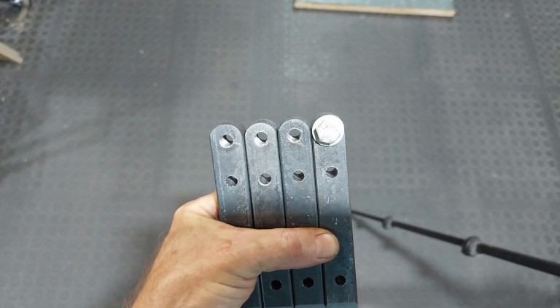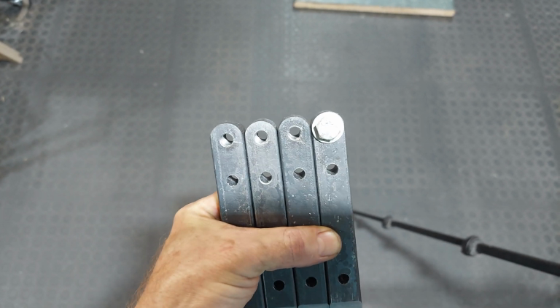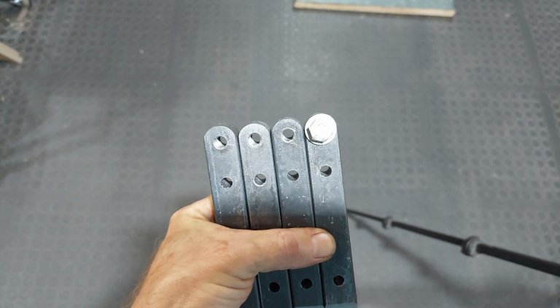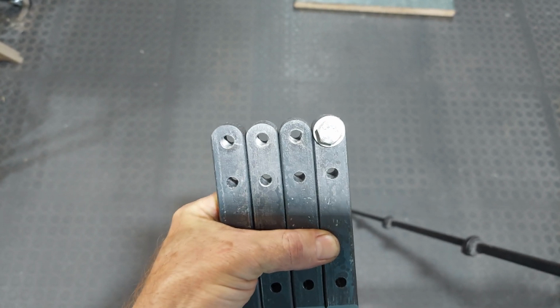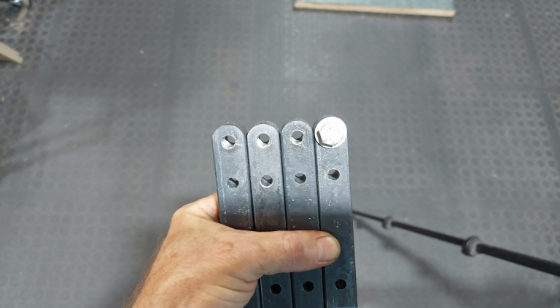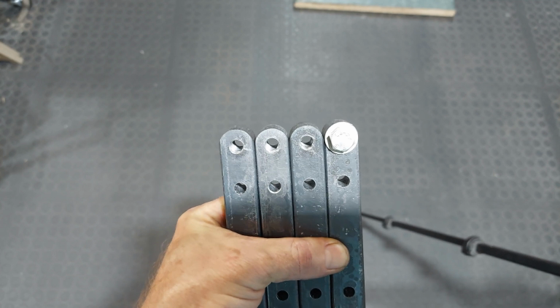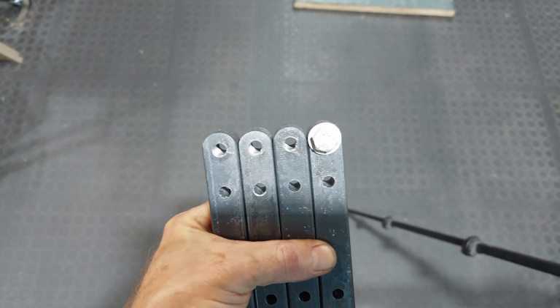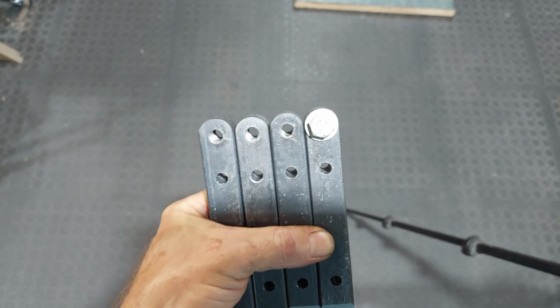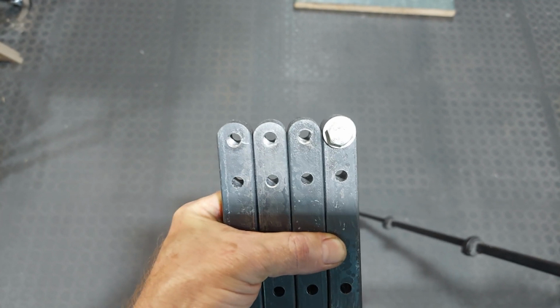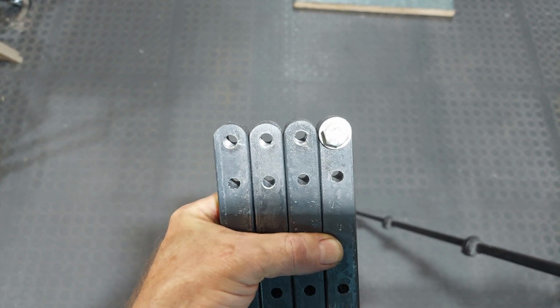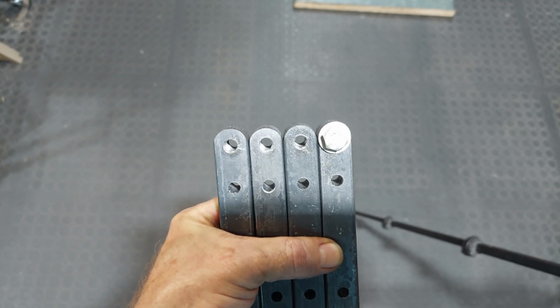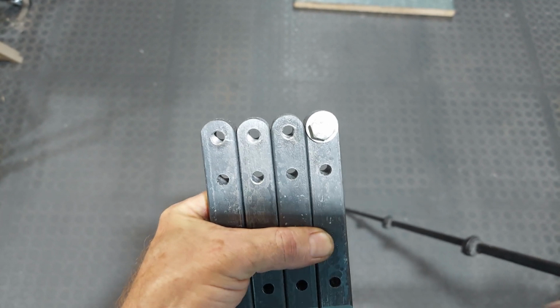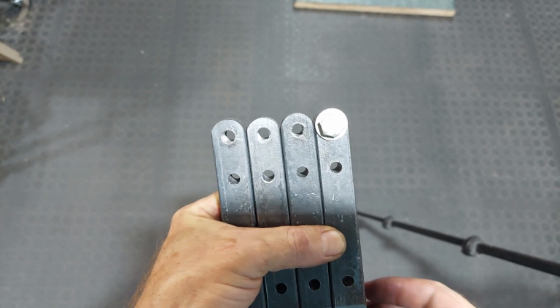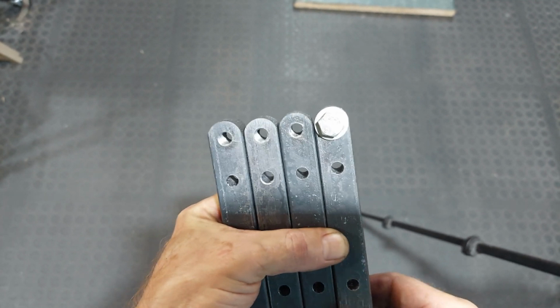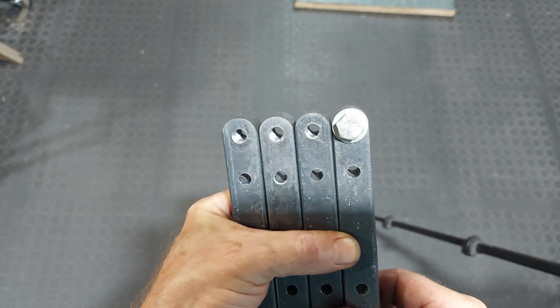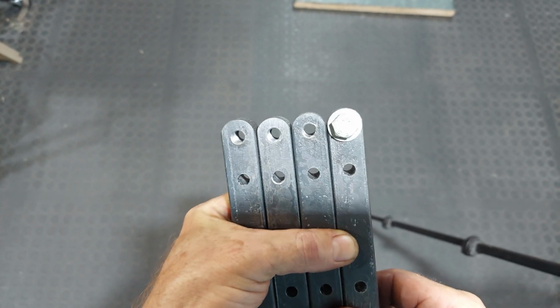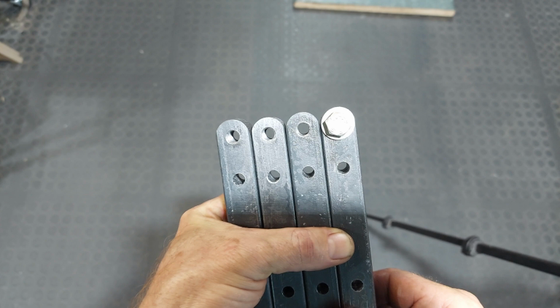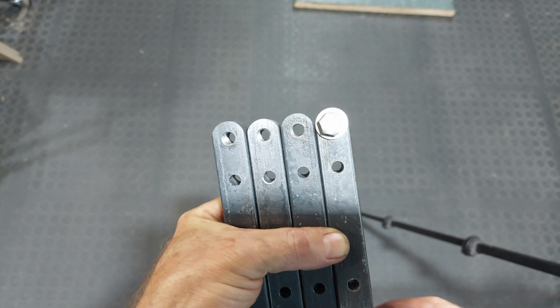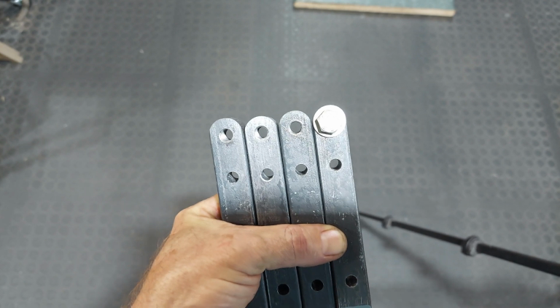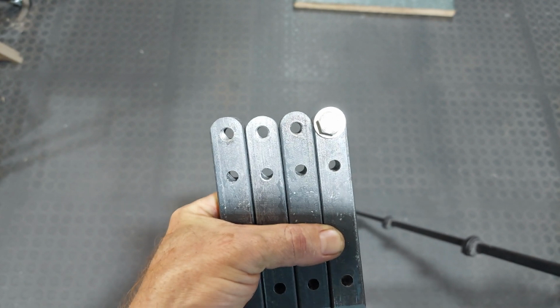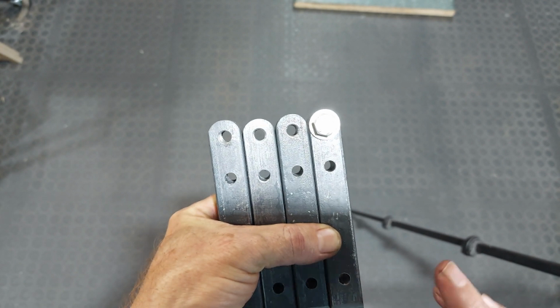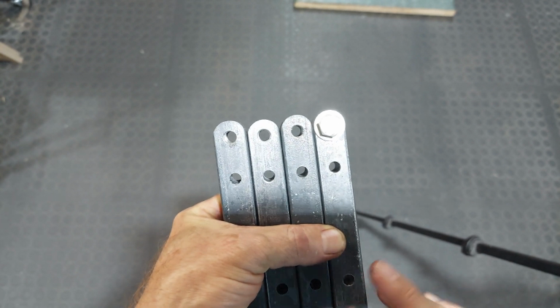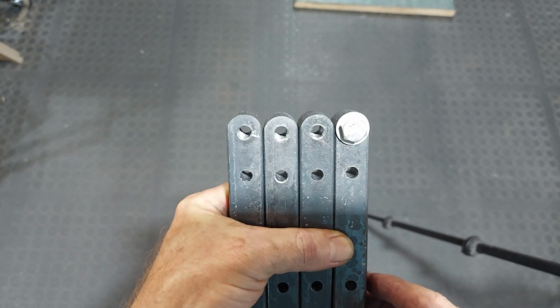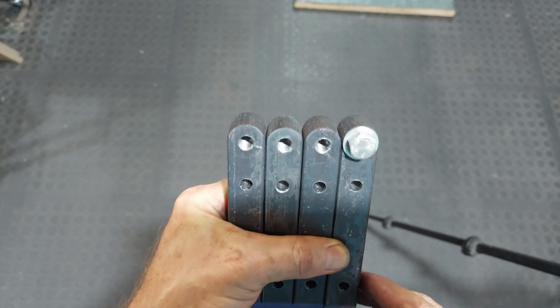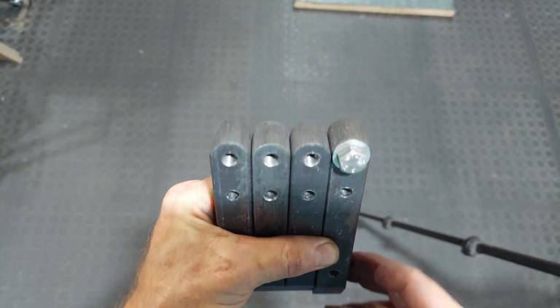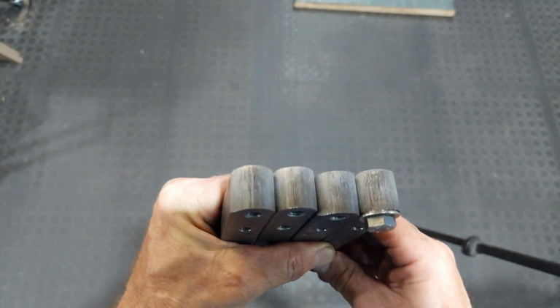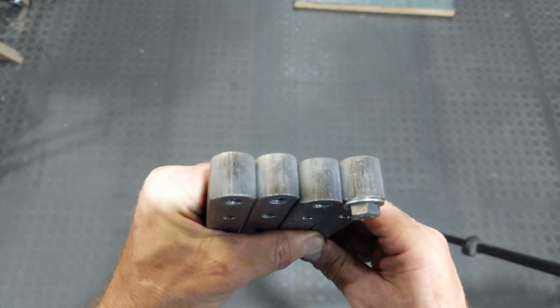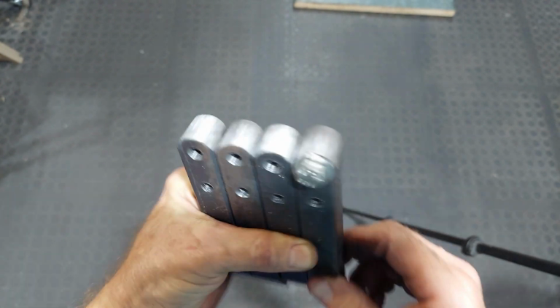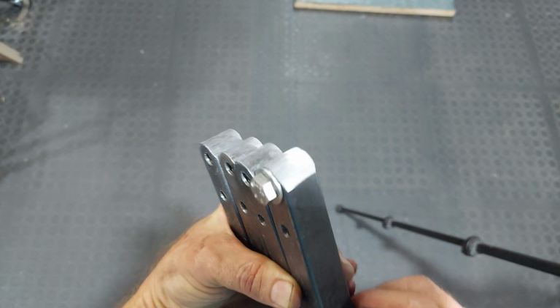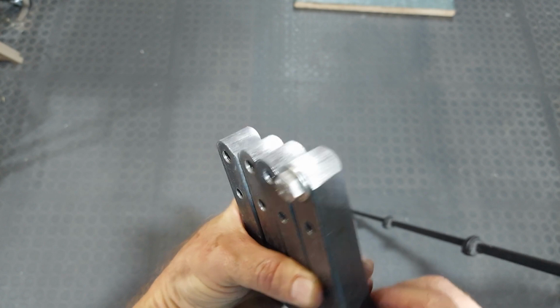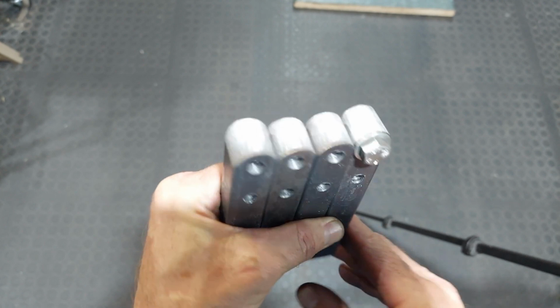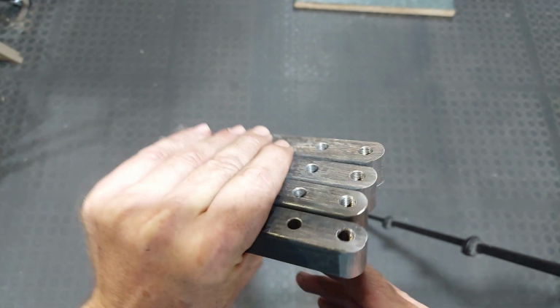That would have been close to an hour wasted, and that's excluding the machining time. I think the belt sander made quick work of it.